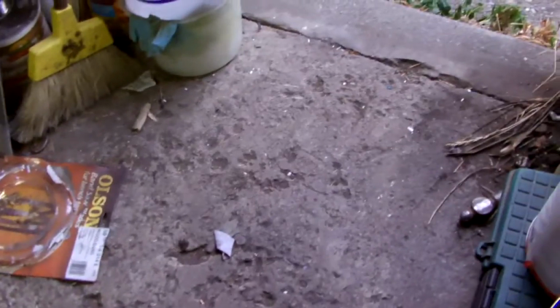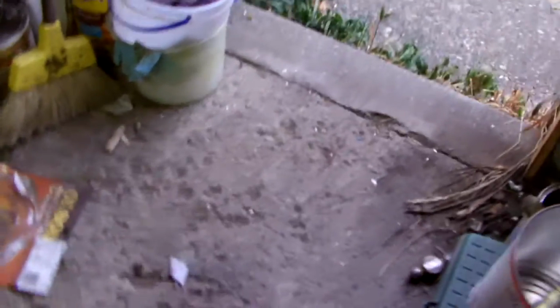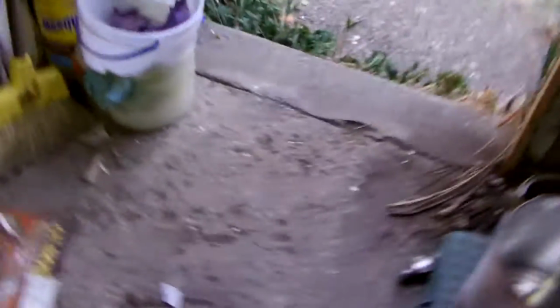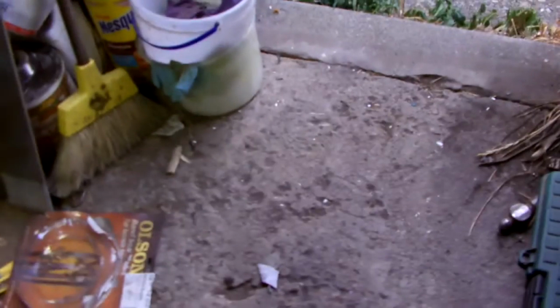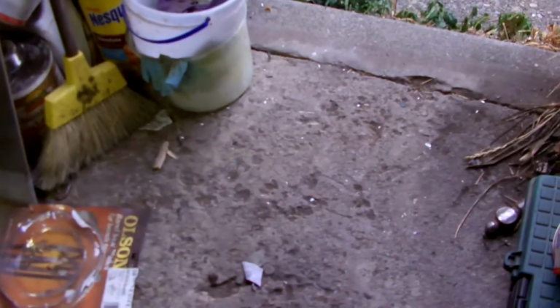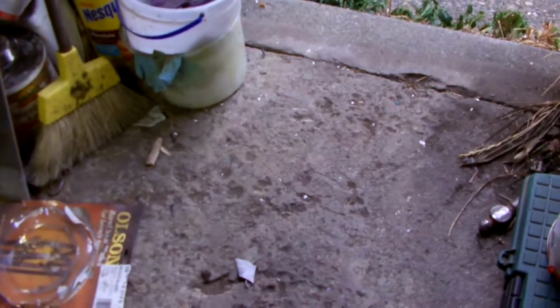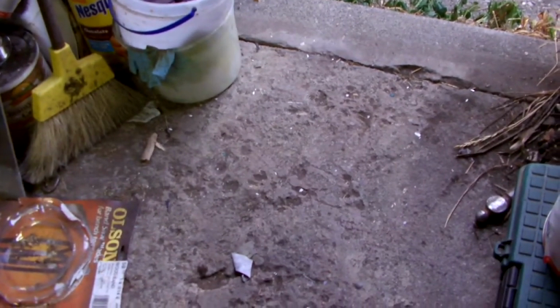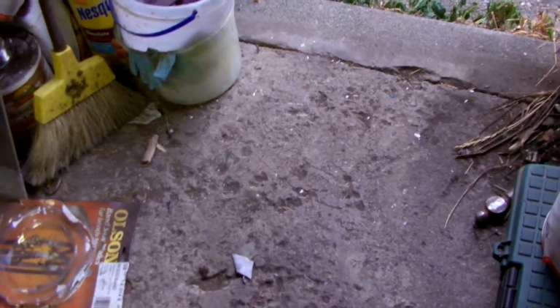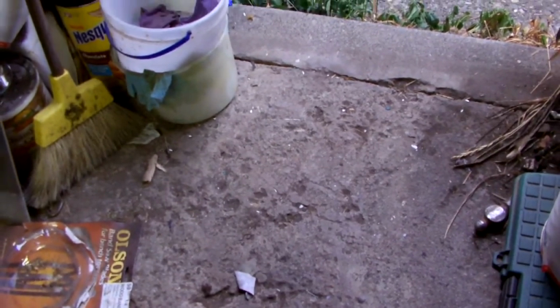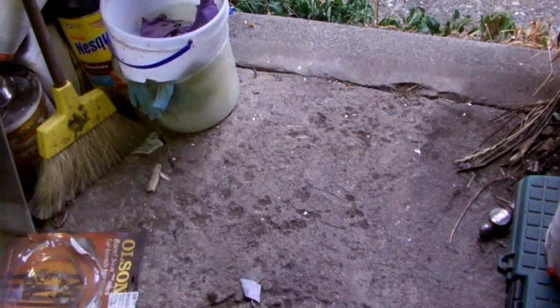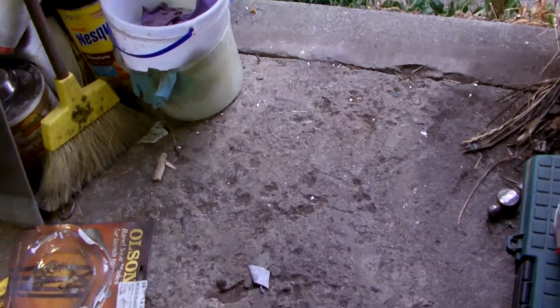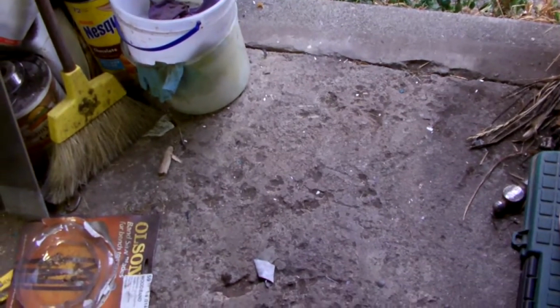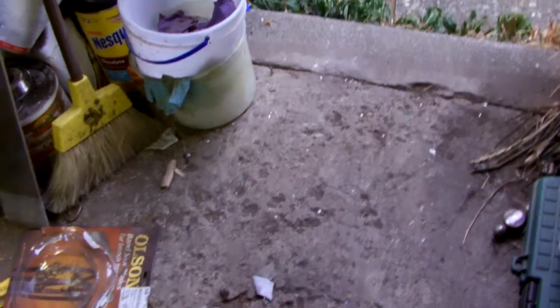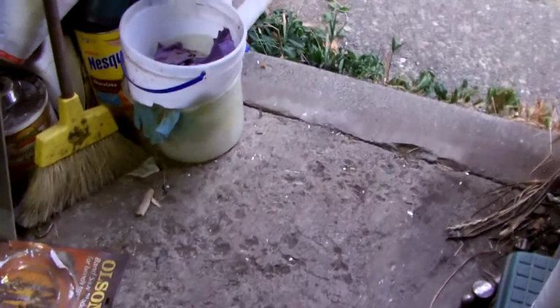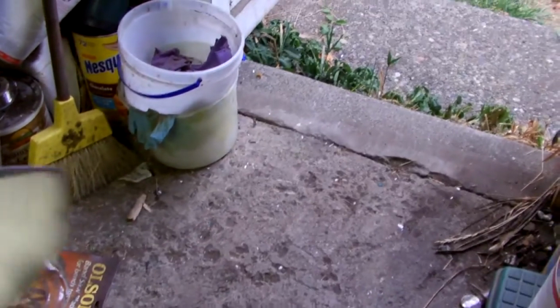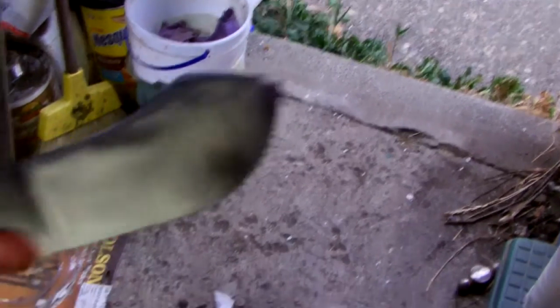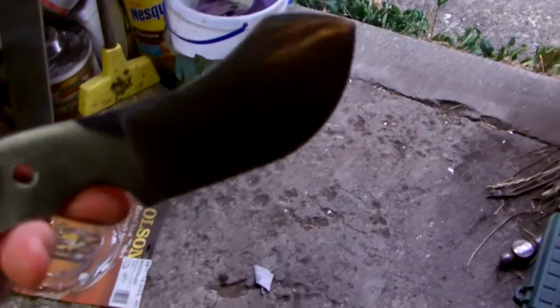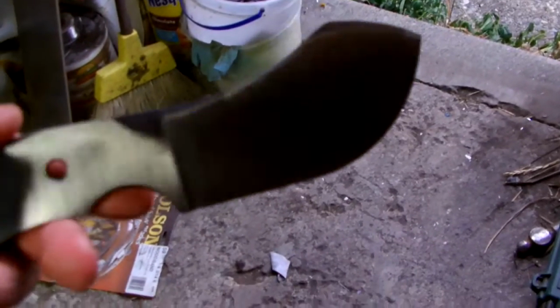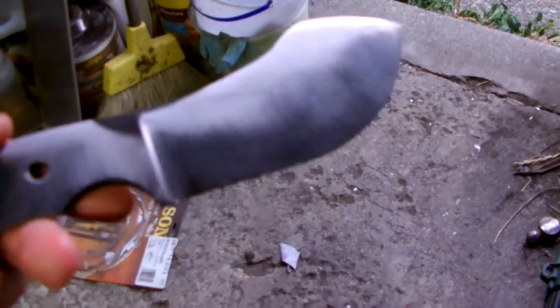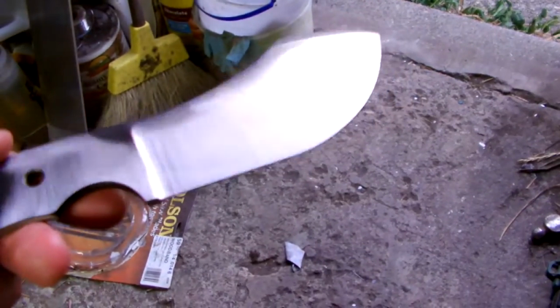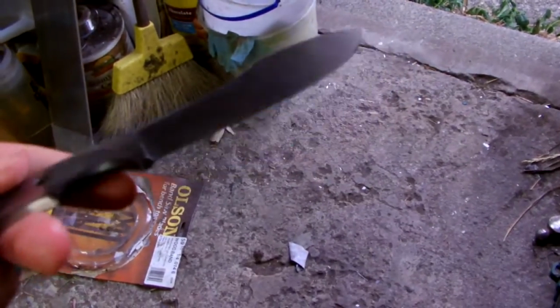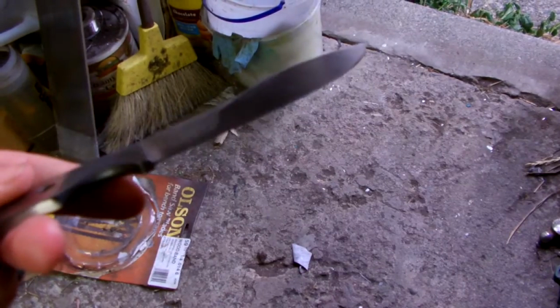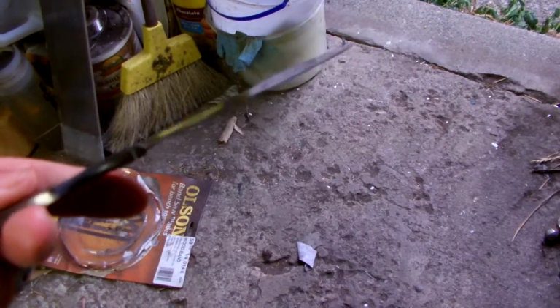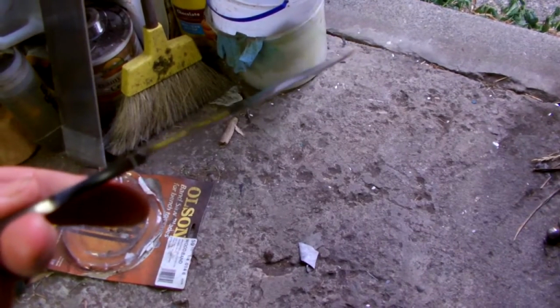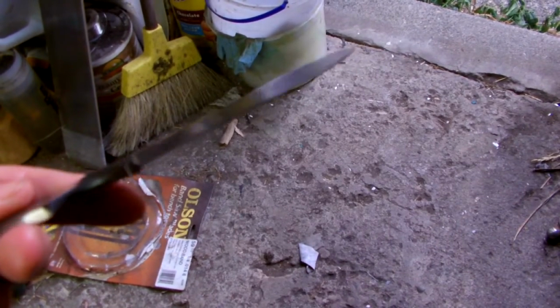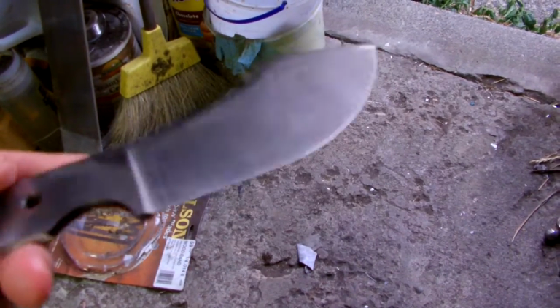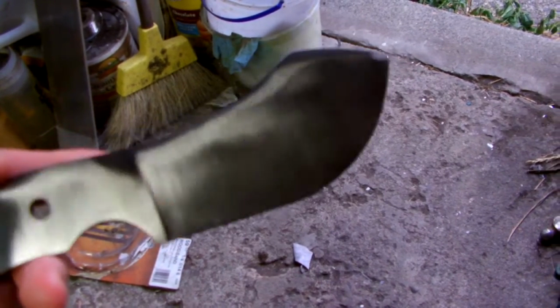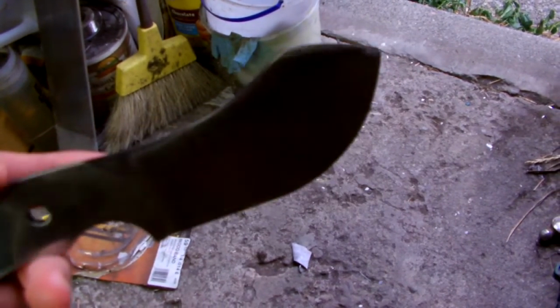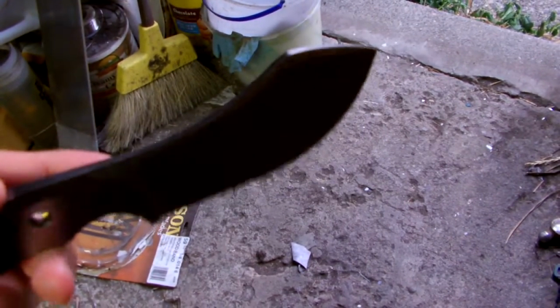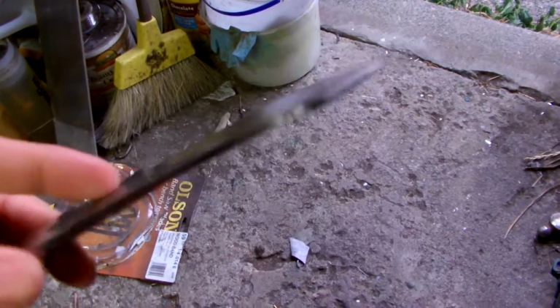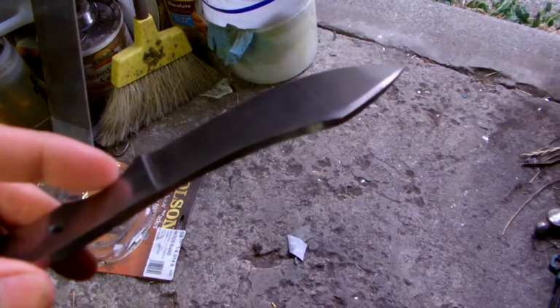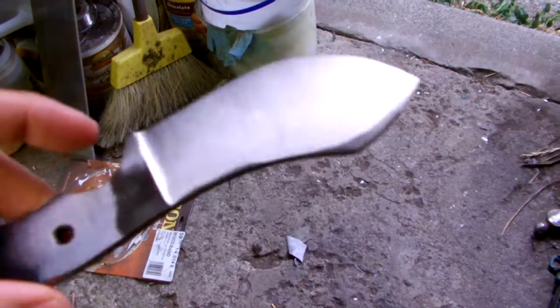Hey everyone, Jake from Dark Wolf Knives. Today I've got the Nesmuk. Nice thin grind, make an excellent skinning knife.